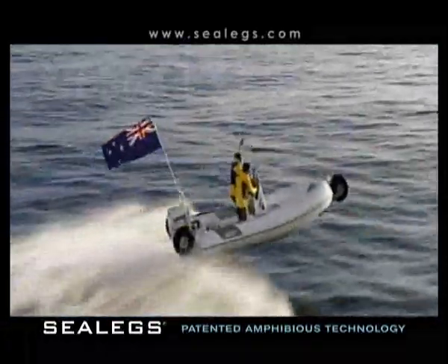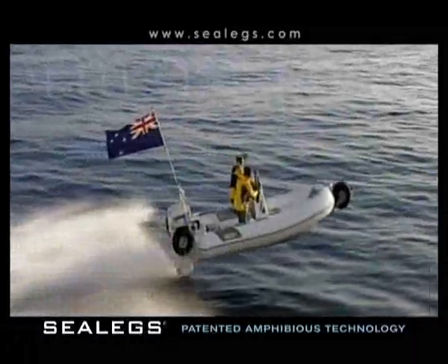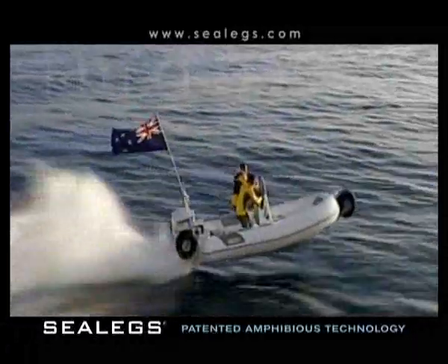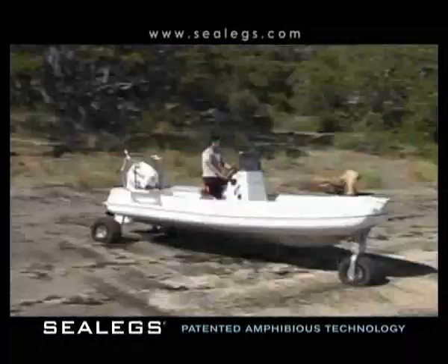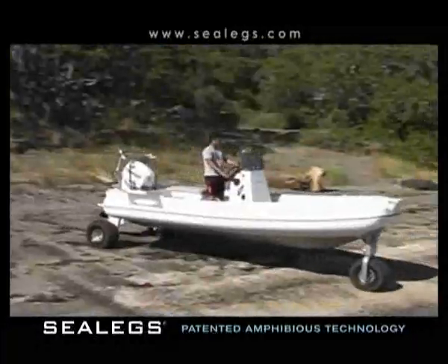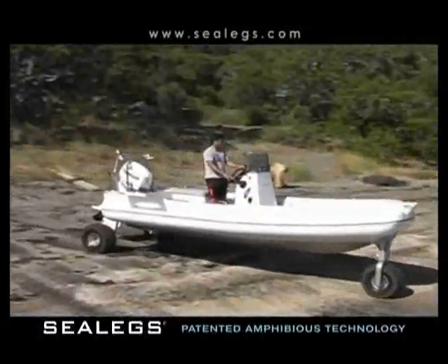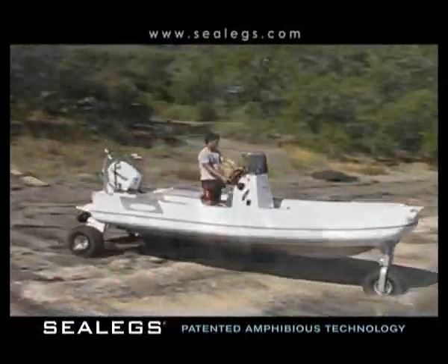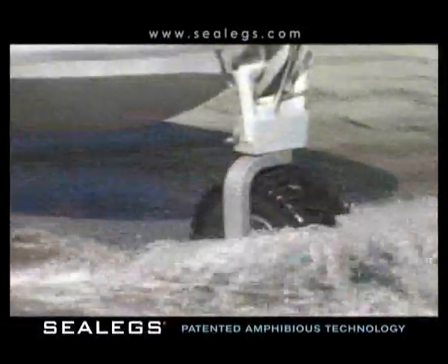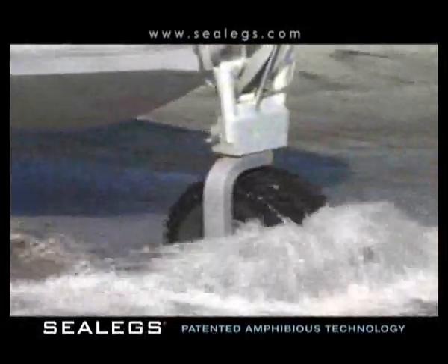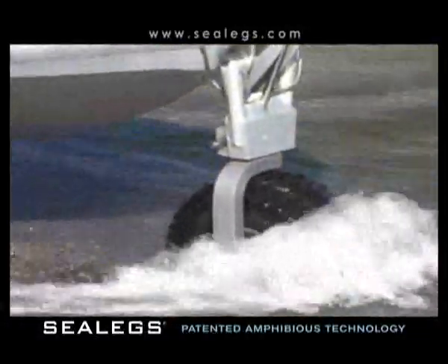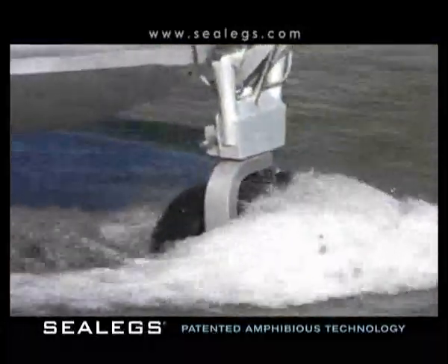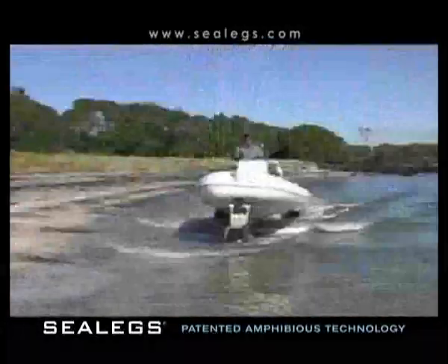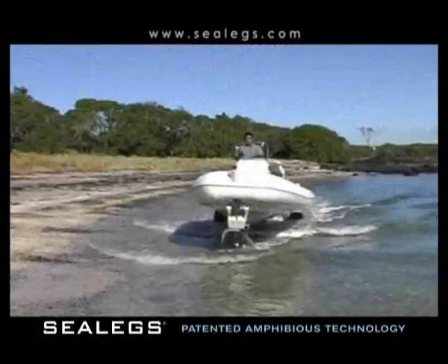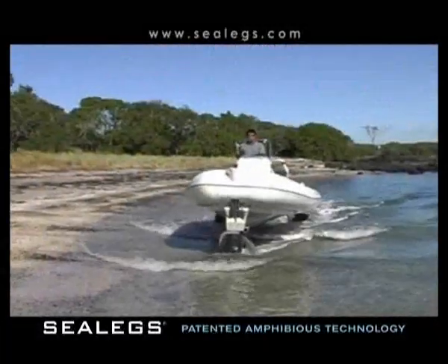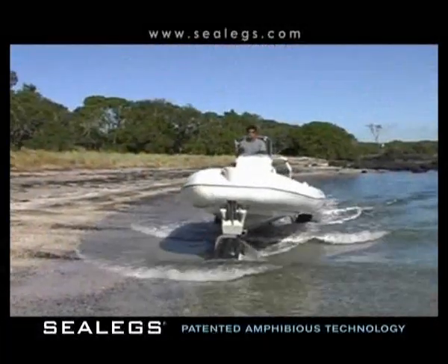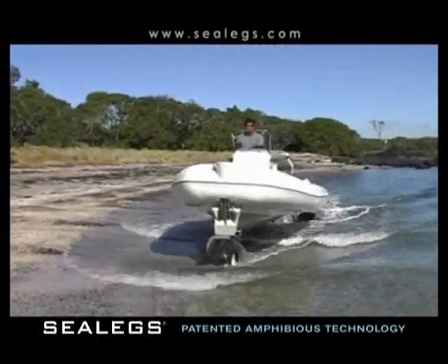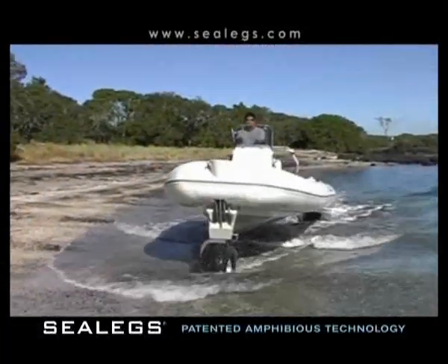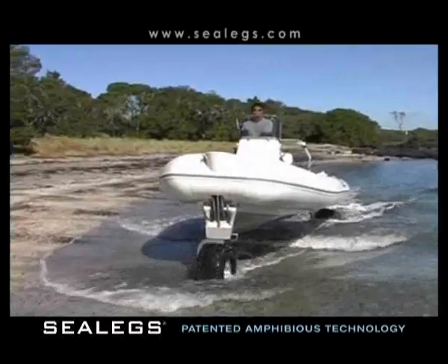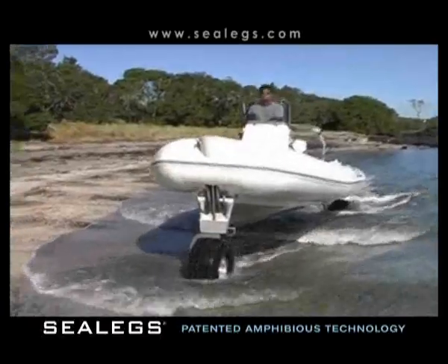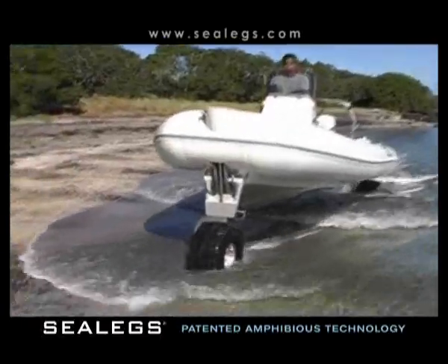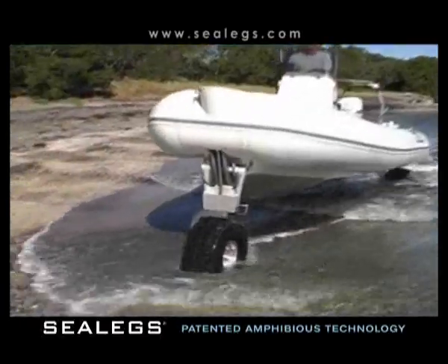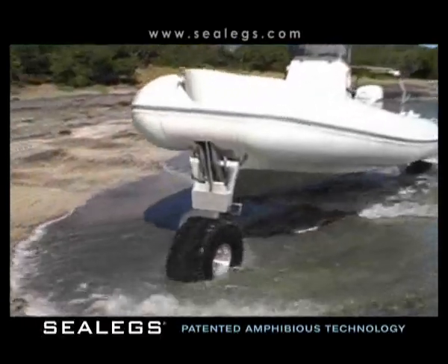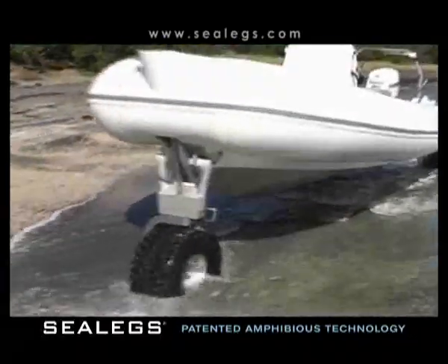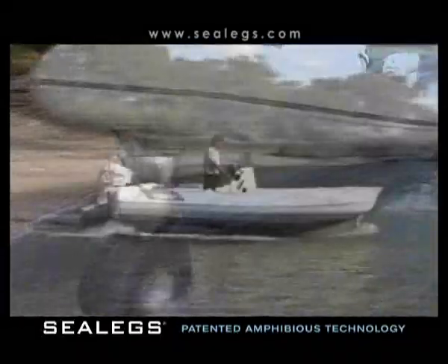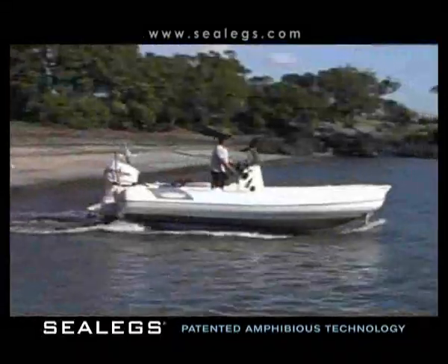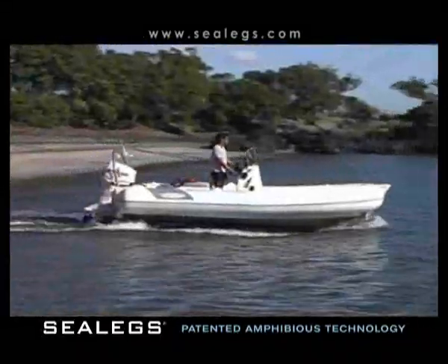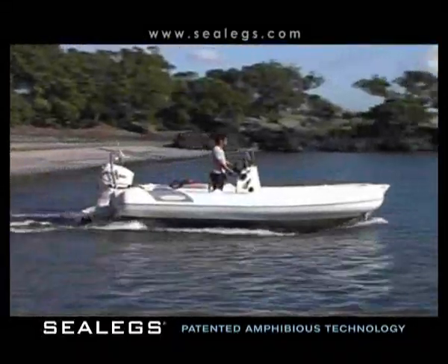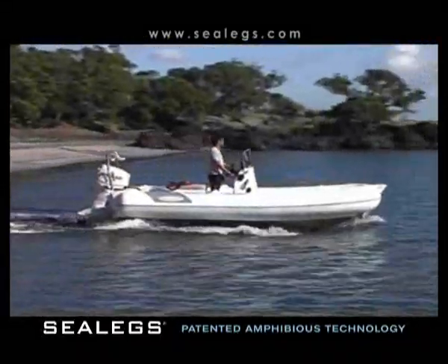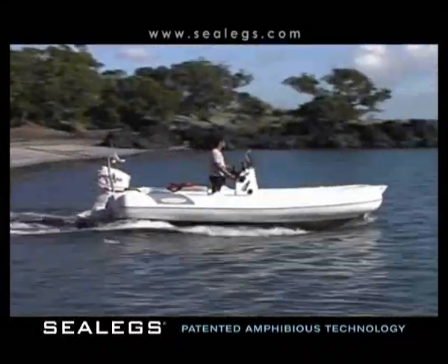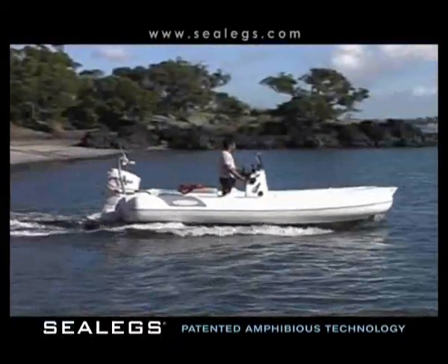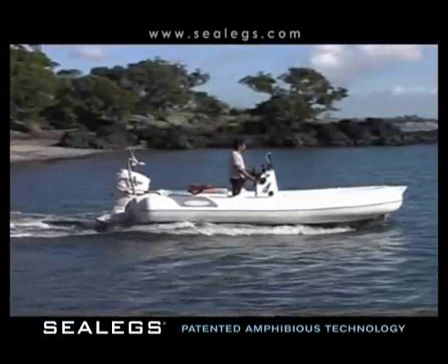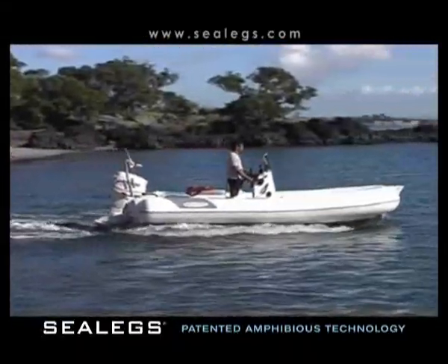Imagine if you could drive your boat straight into the water, or straight out for that matter. Well, now you can. Sealegs offers a whole new experience.